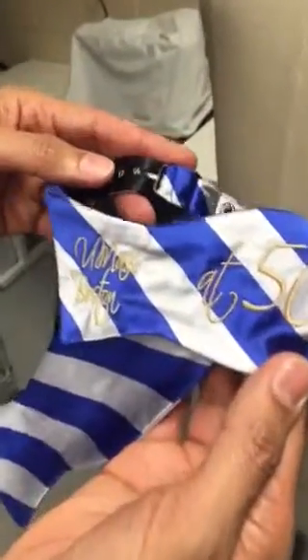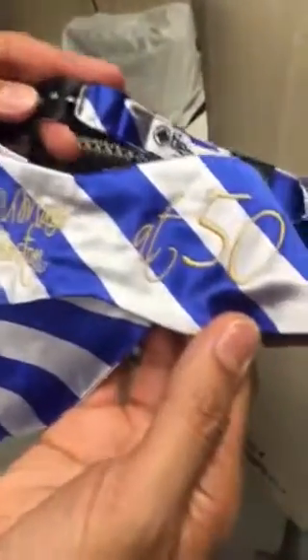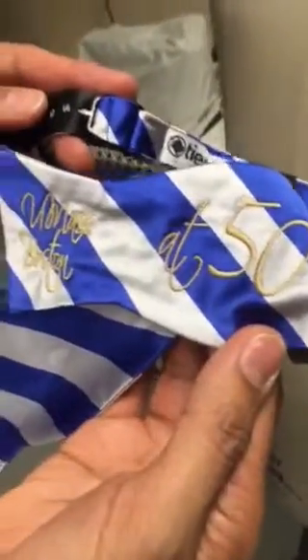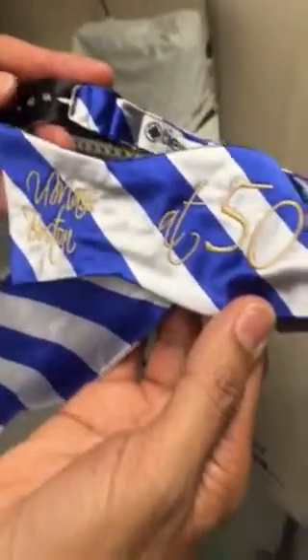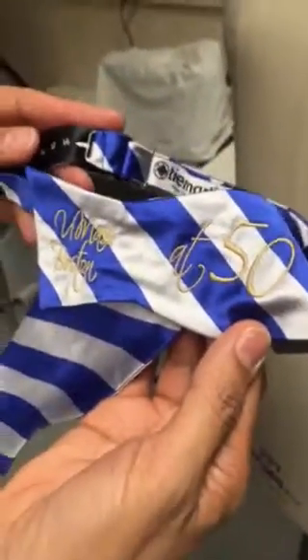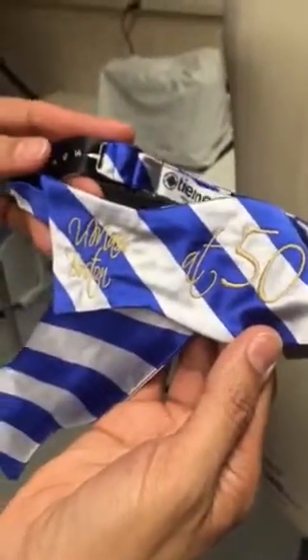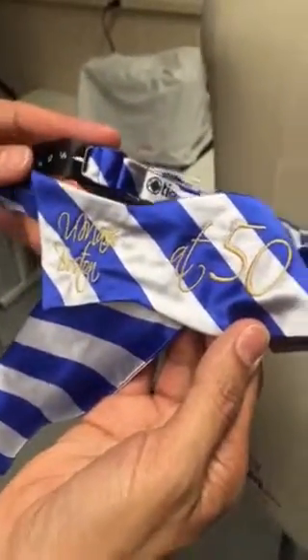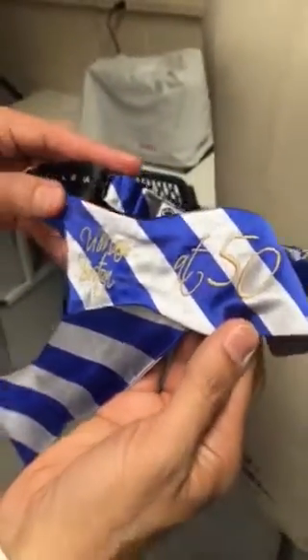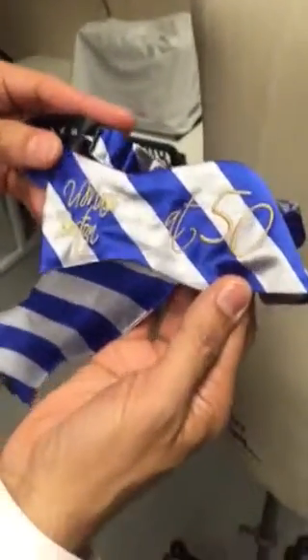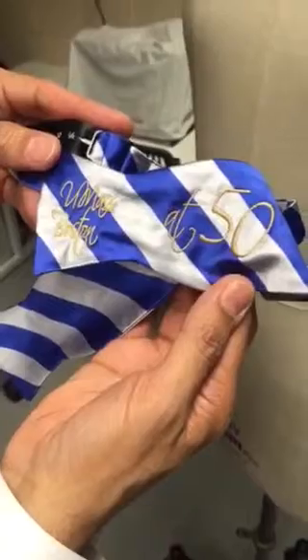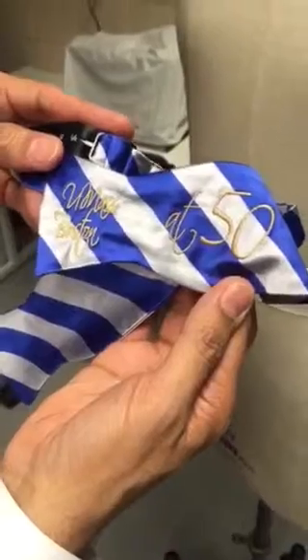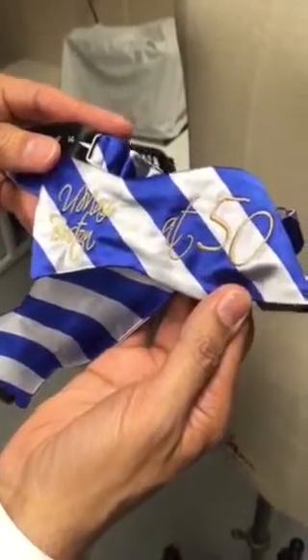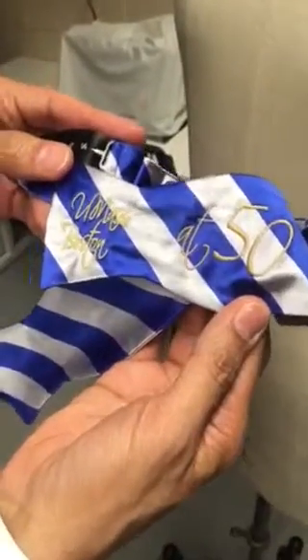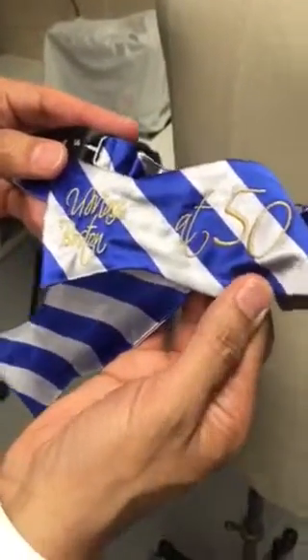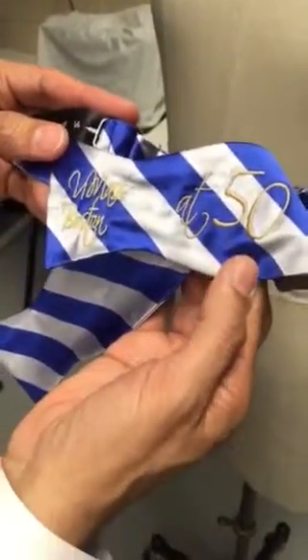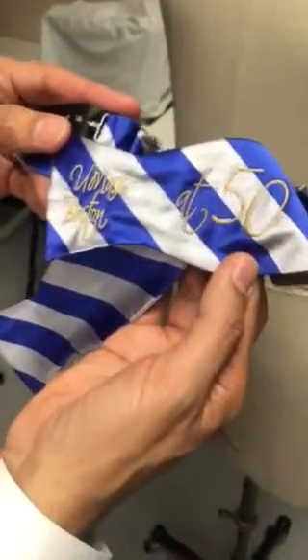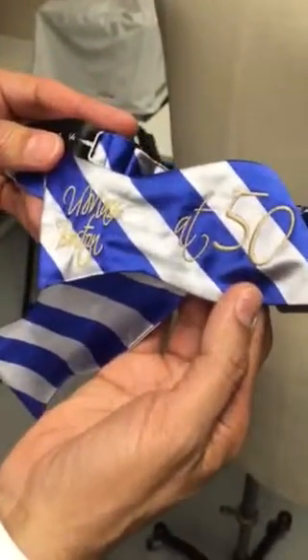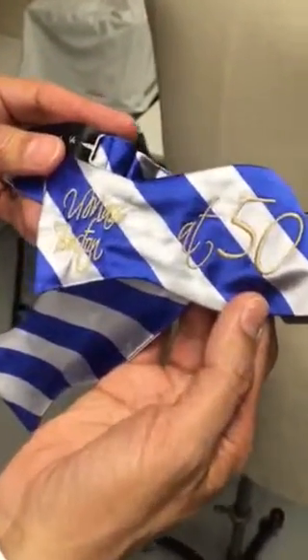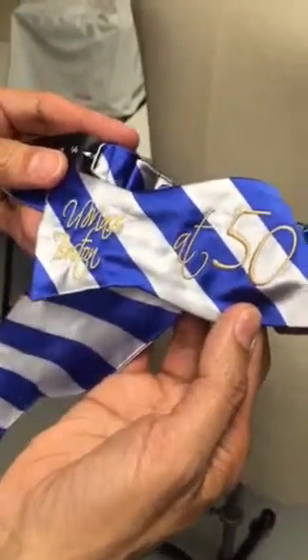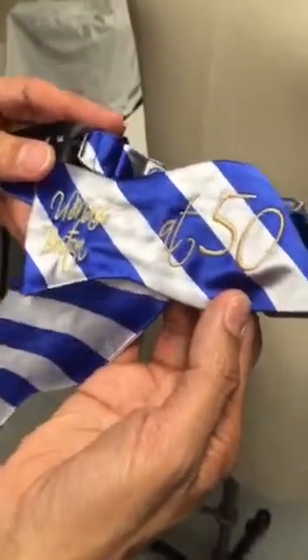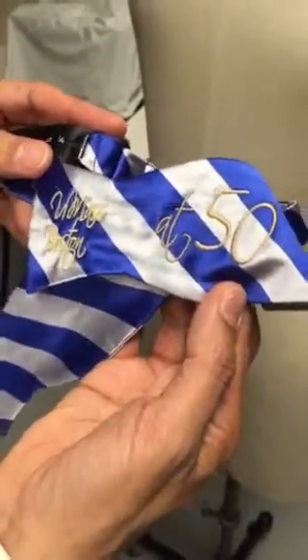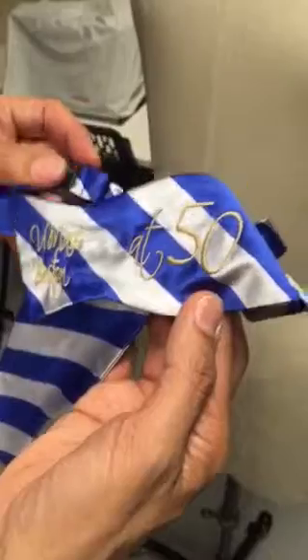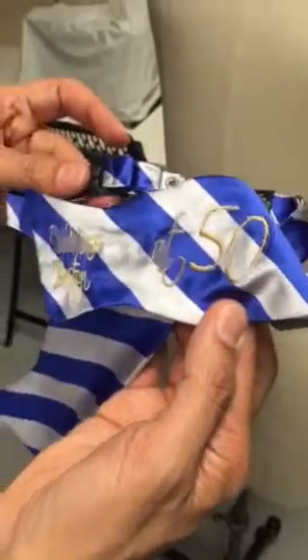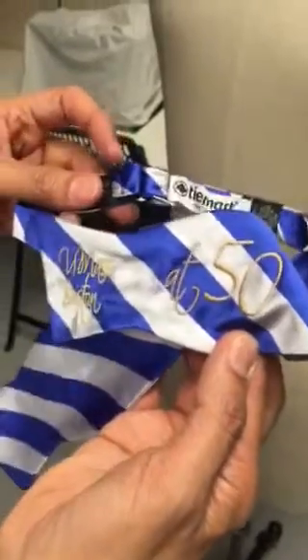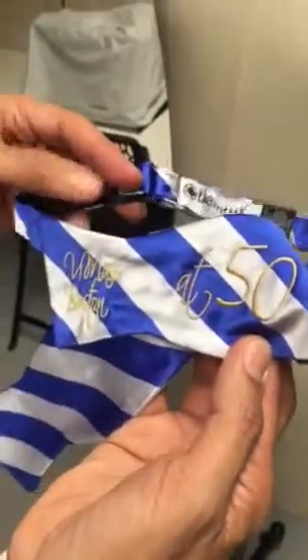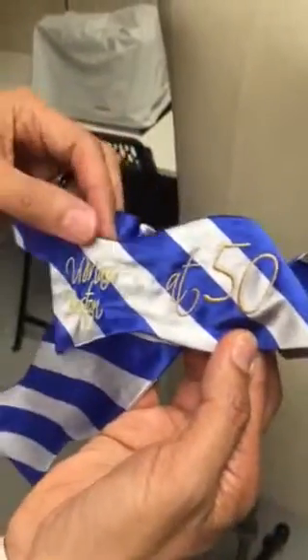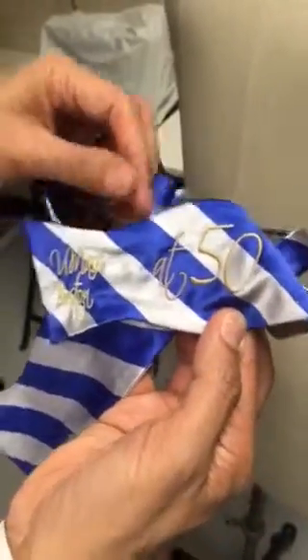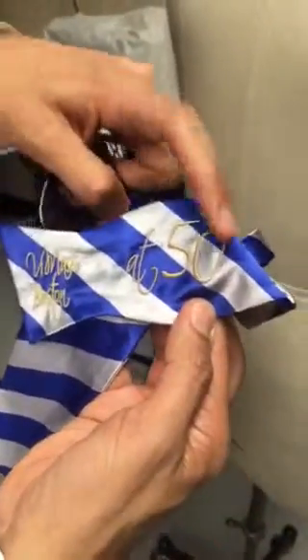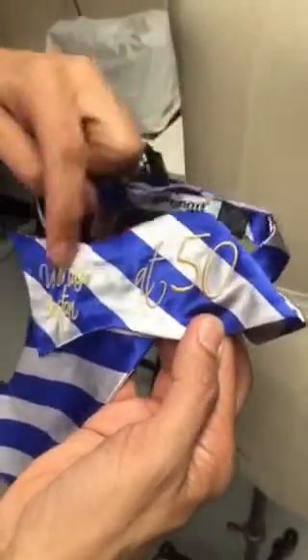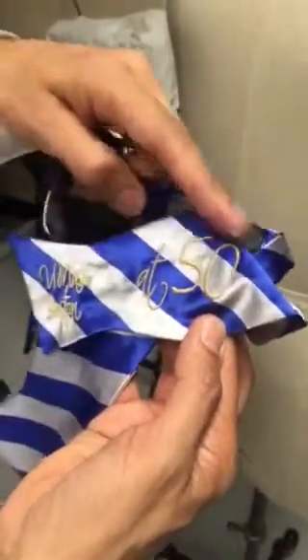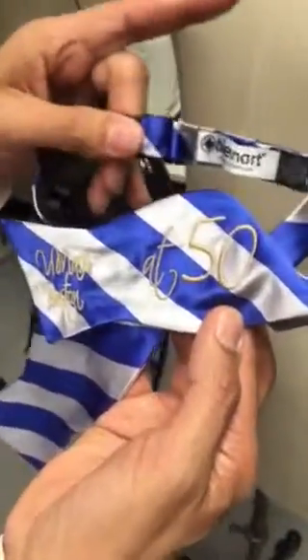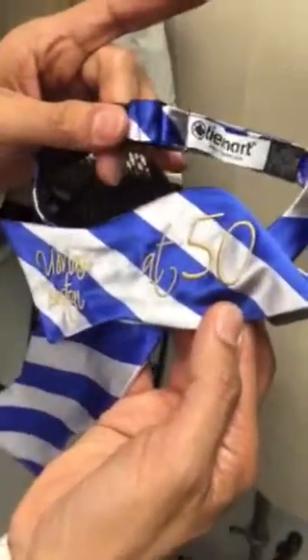We're going to demonstrate how to tie the bow tie with the iconic logo celebrating the 50th anniversary of UMass Boston. This is to give notes to our embroiderer so she can see where the setting needs to be placed.